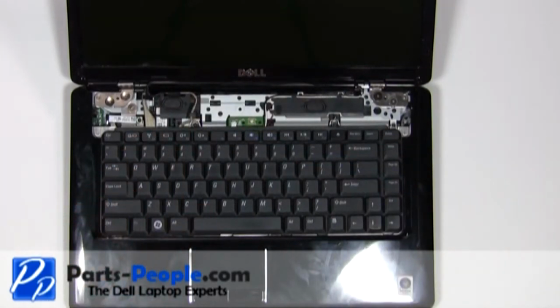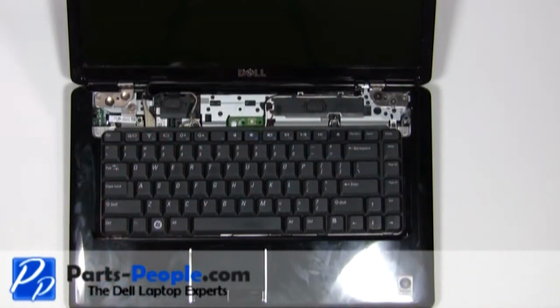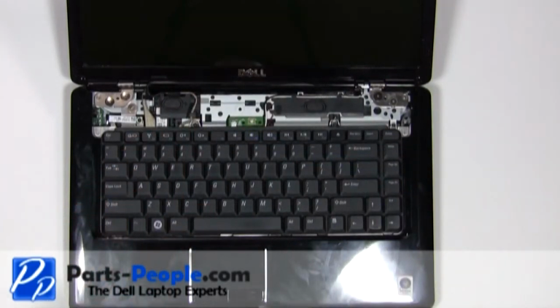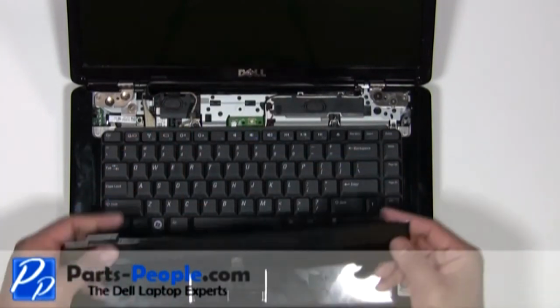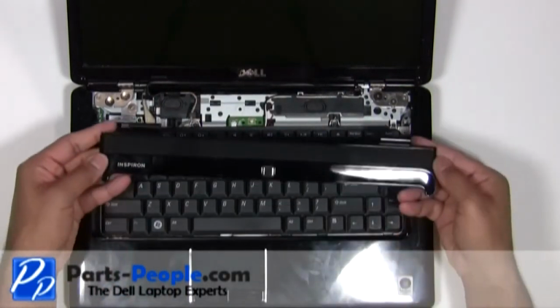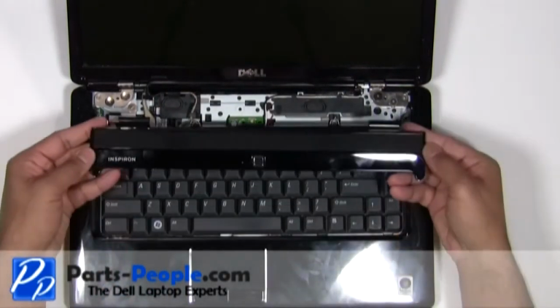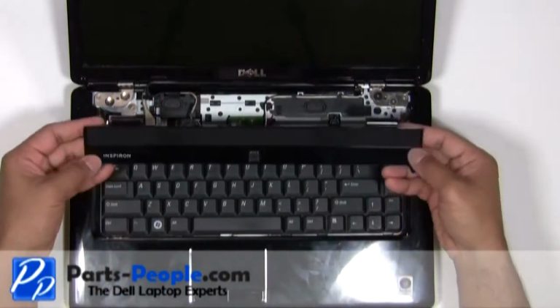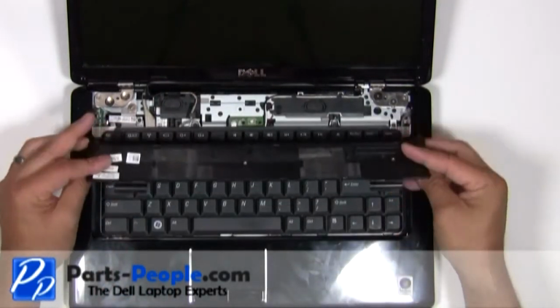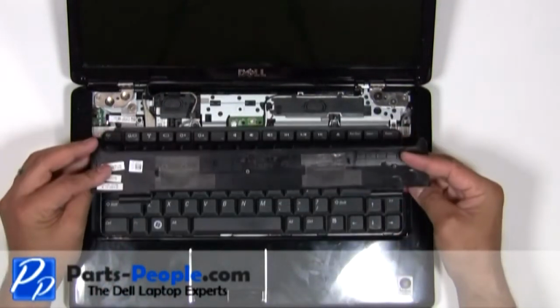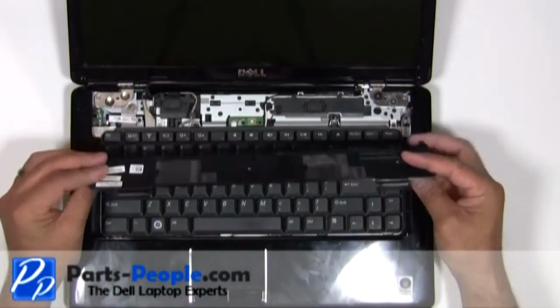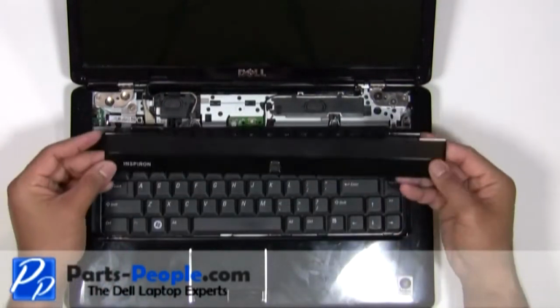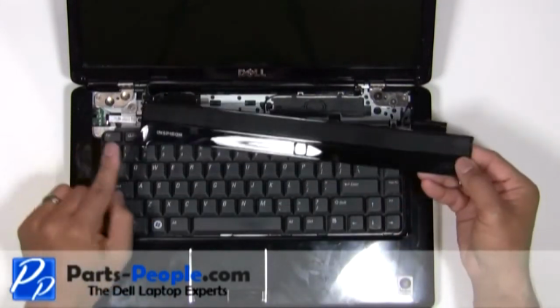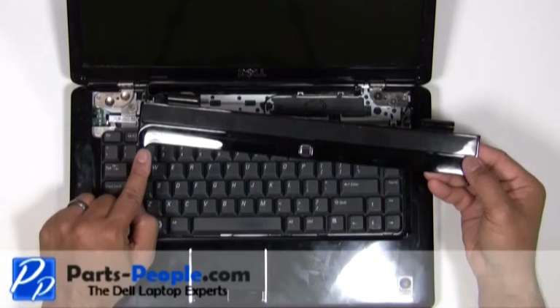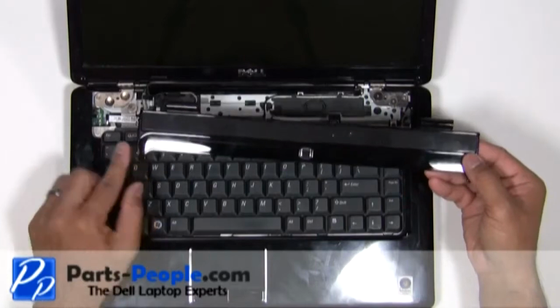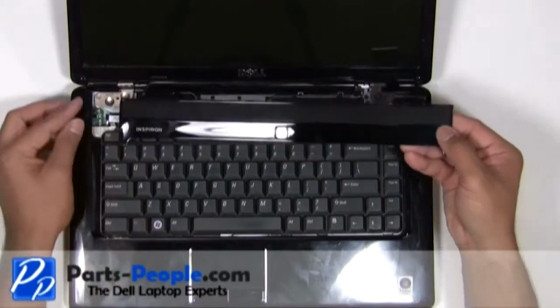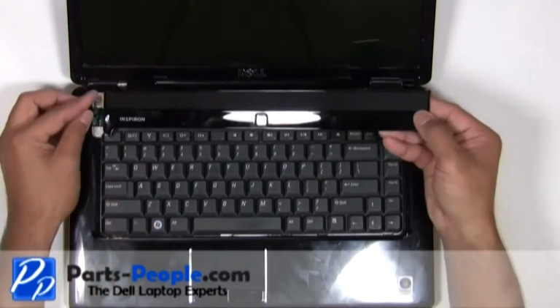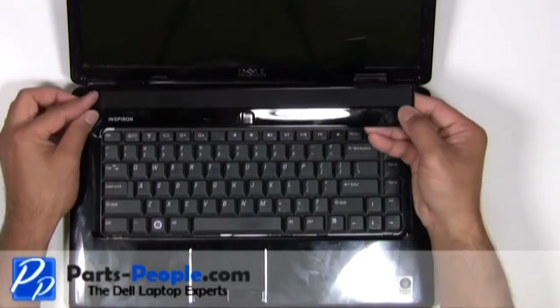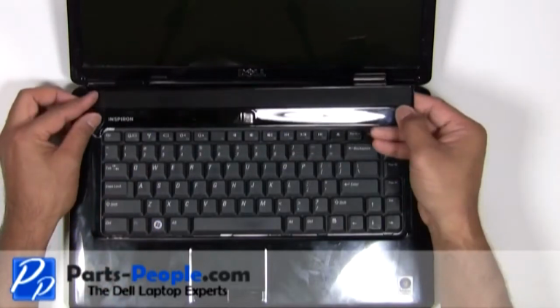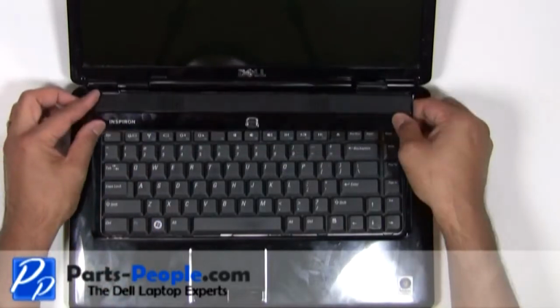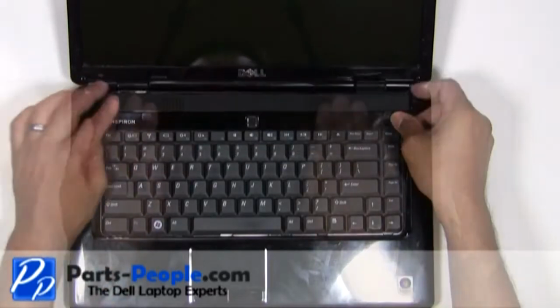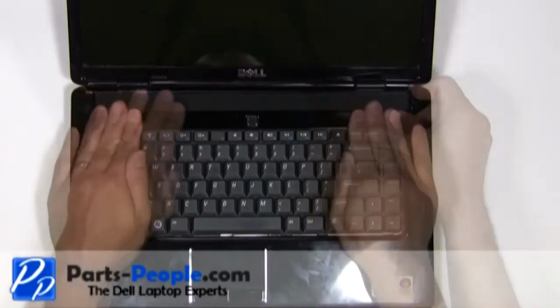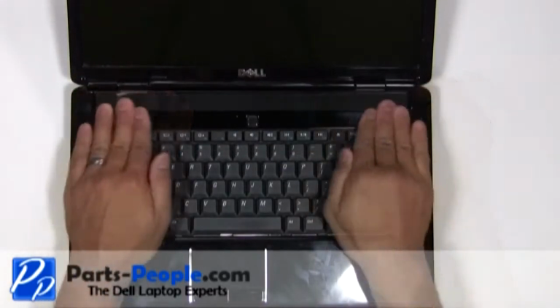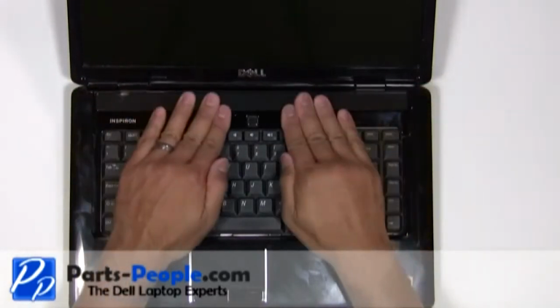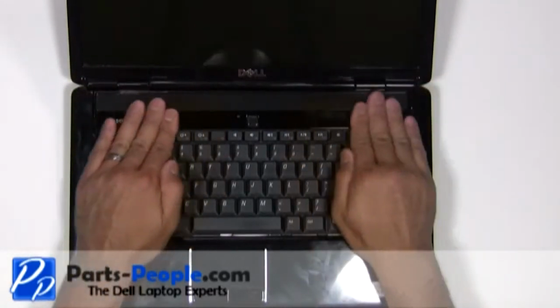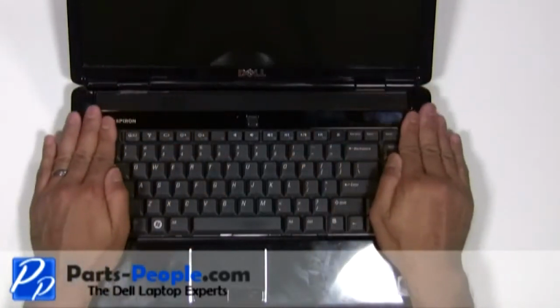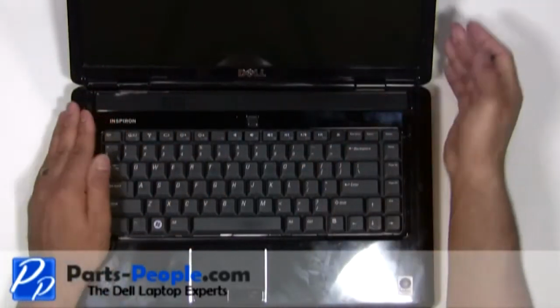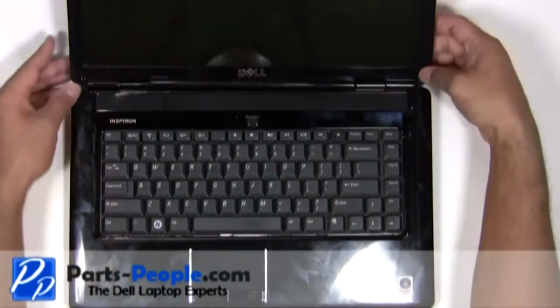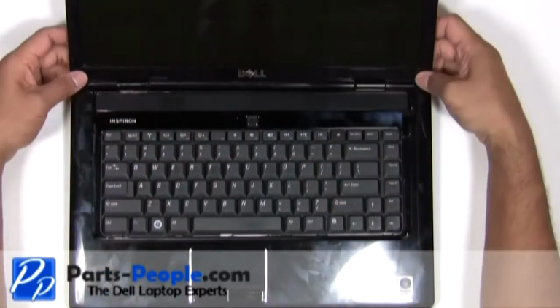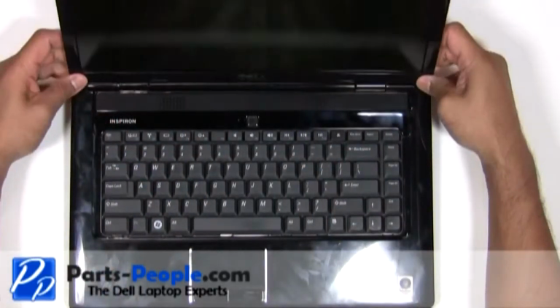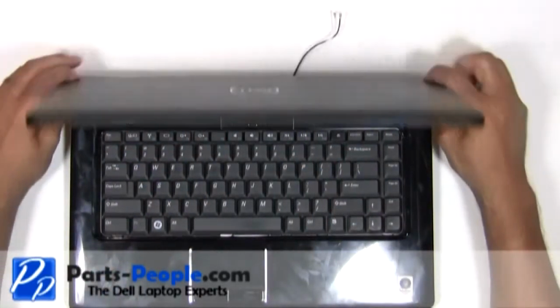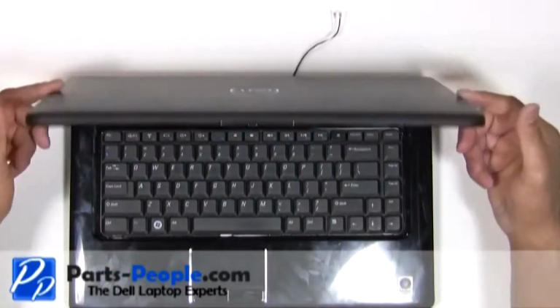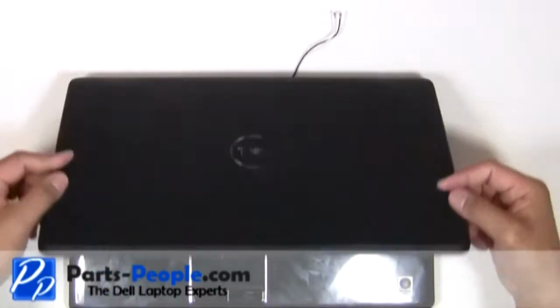Place the power button cover onto the laptop starting from the left side, moving to the right side while snapping it into place. Then close the lid and flip the laptop over.